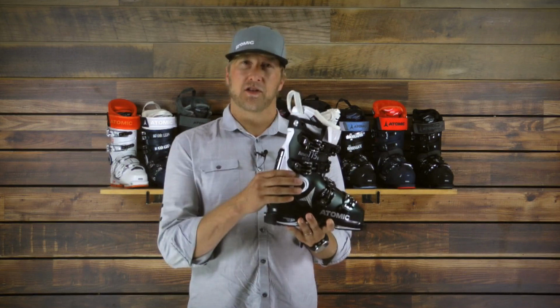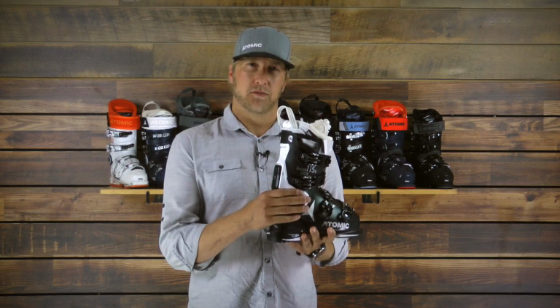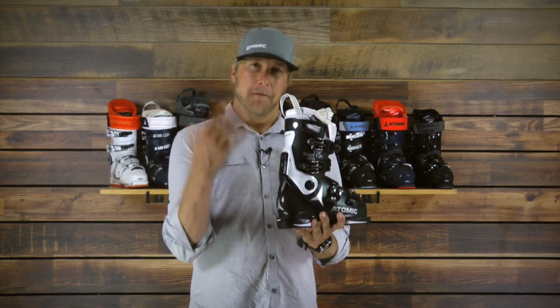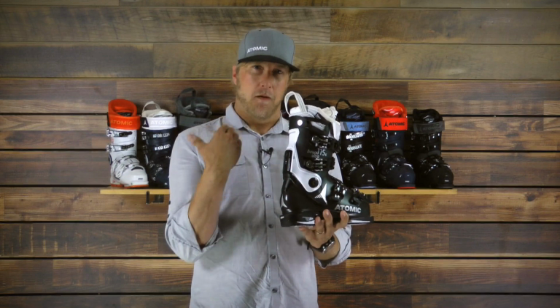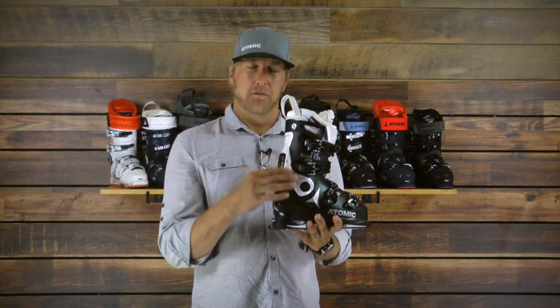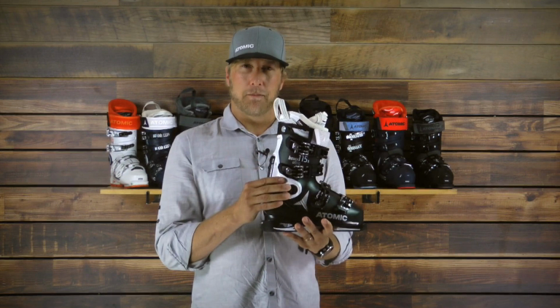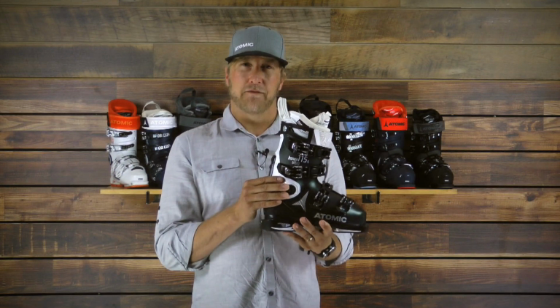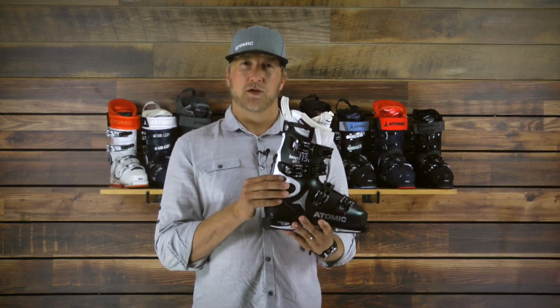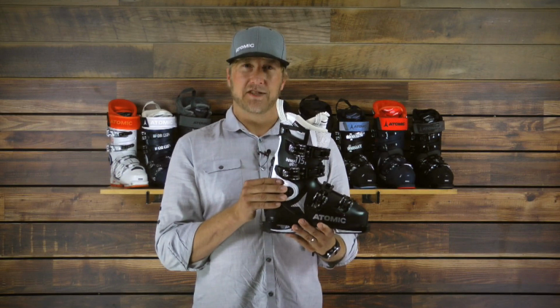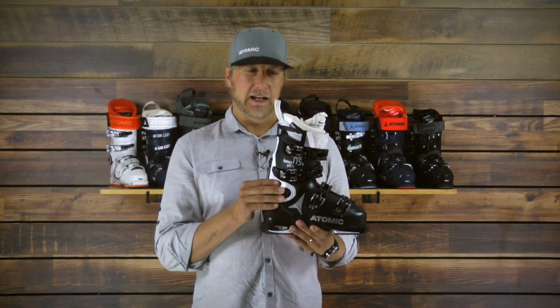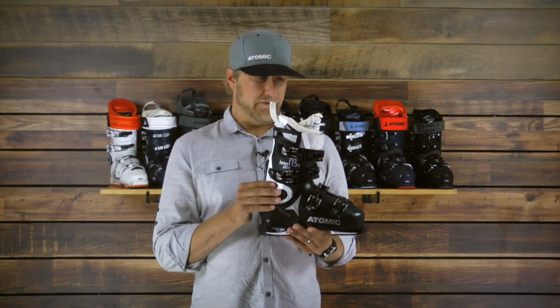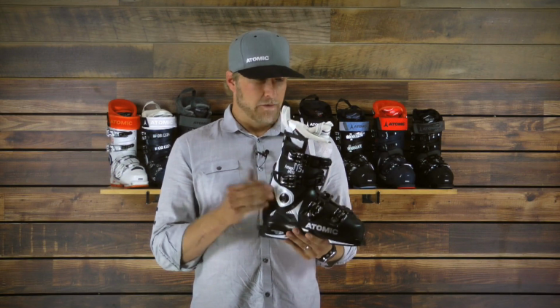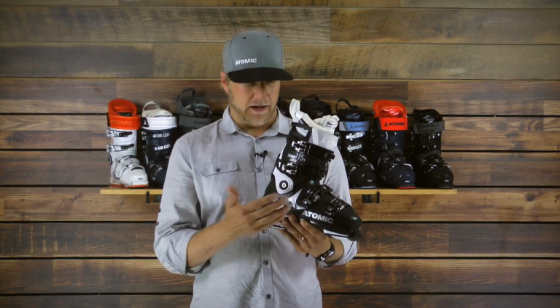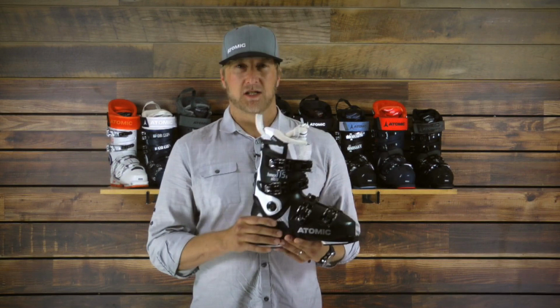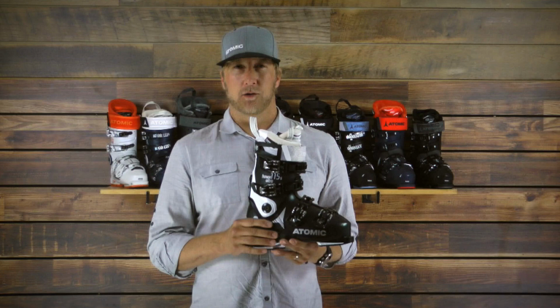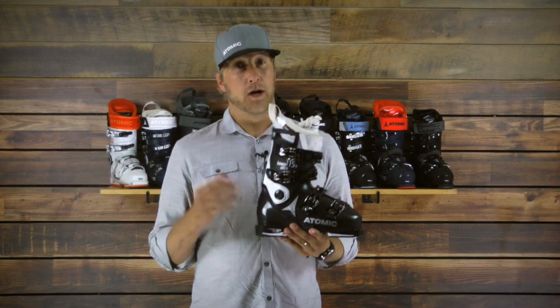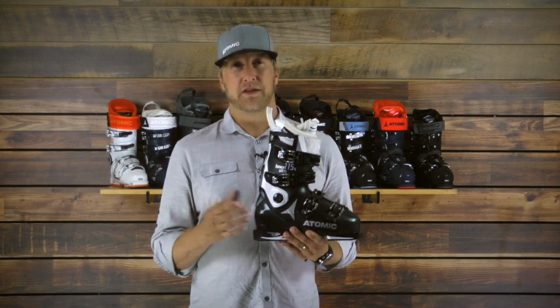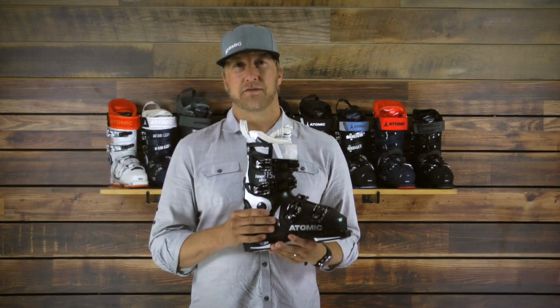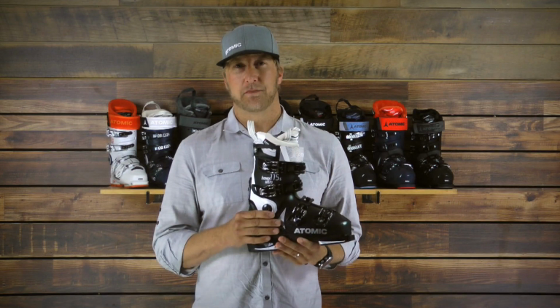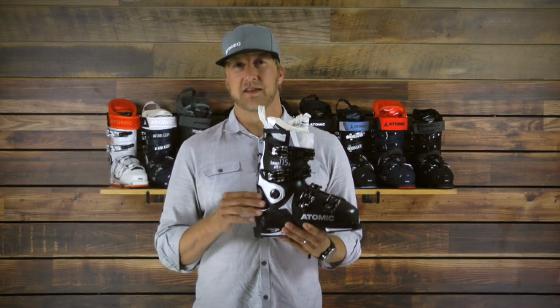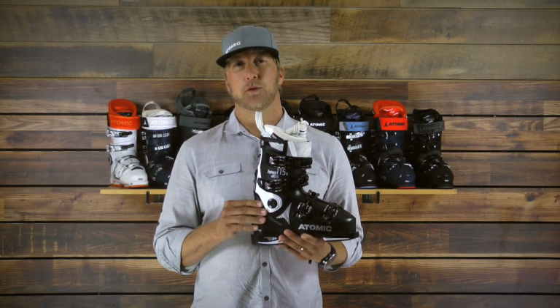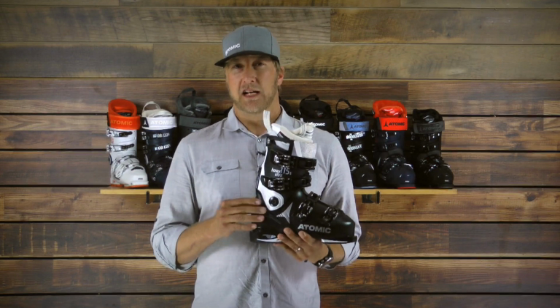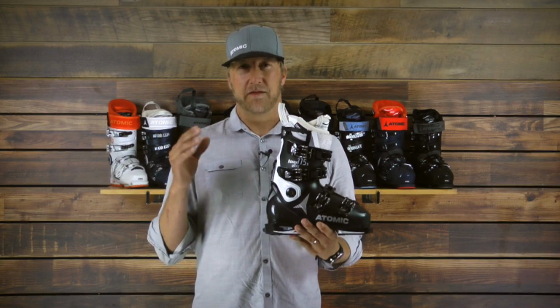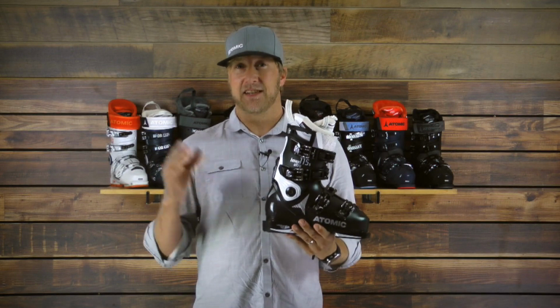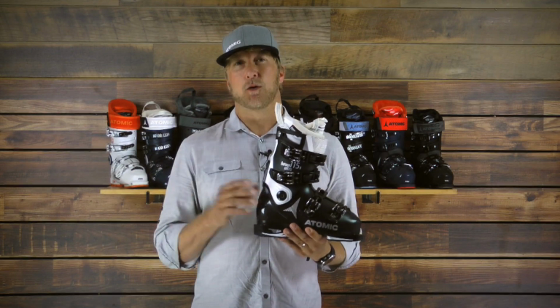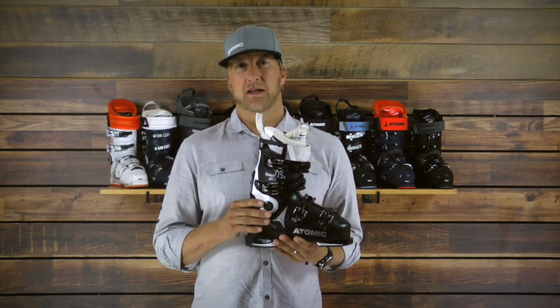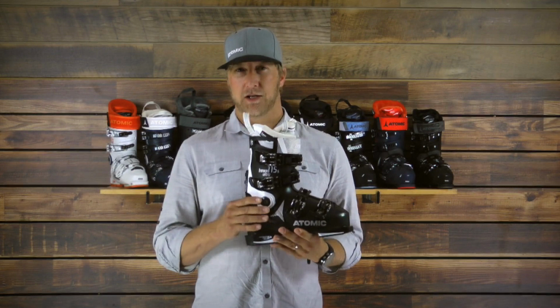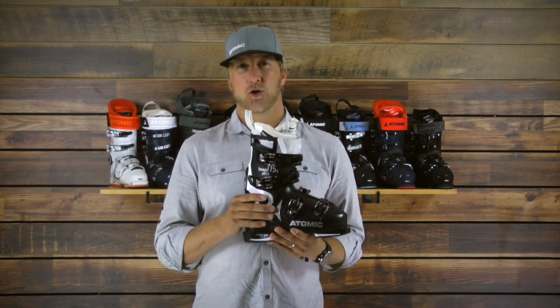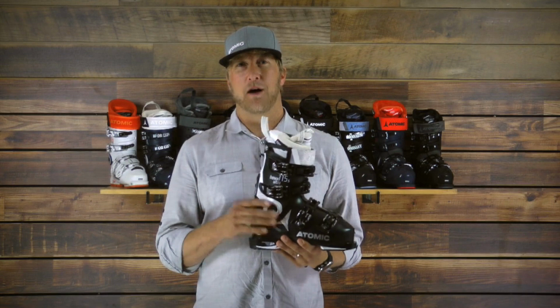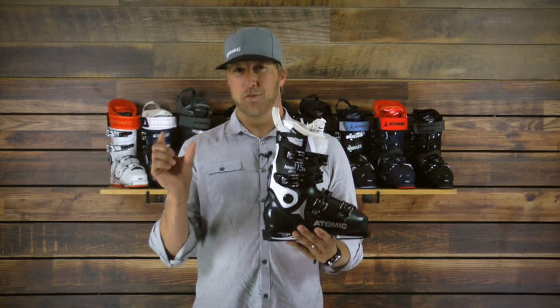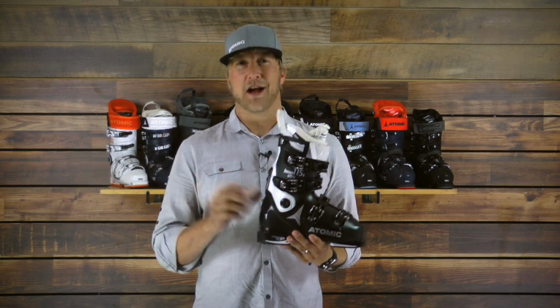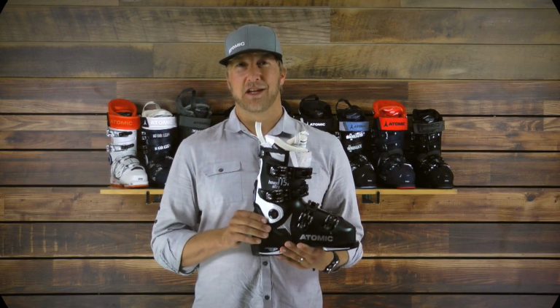Along with custom, we can move the upper cuff of the boot to align it to your leg shaft. Full micro-adjustable buckles and a 115 flex means that this boot is for advanced to expert women looking to charge the whole mountain with narrow feet.